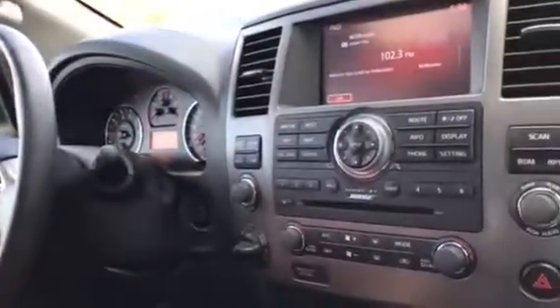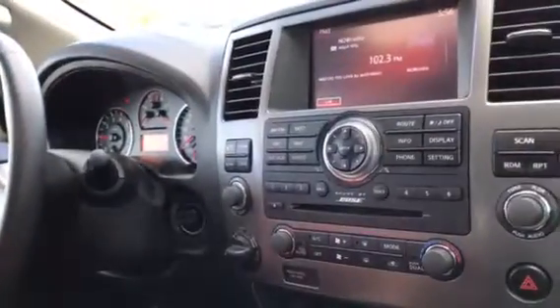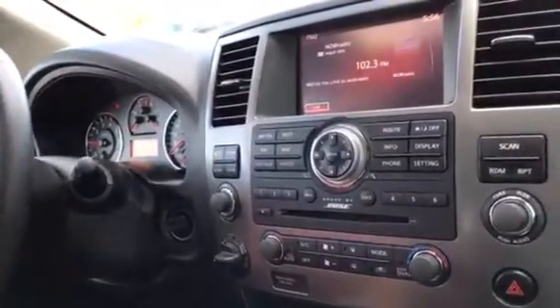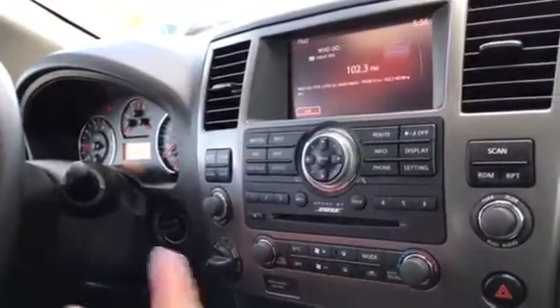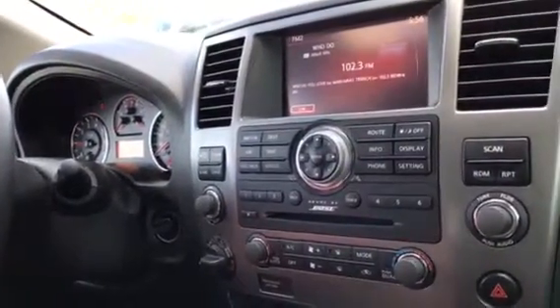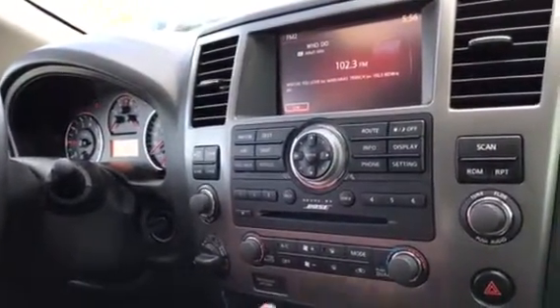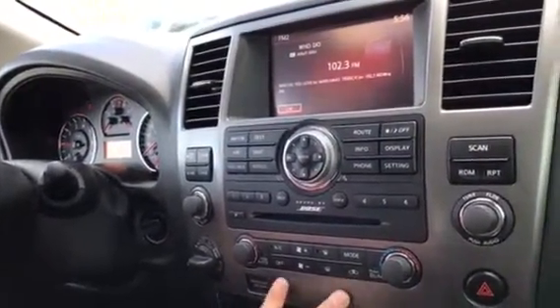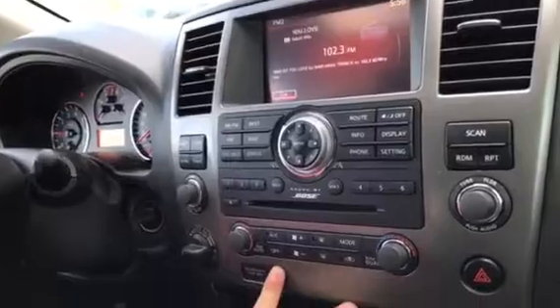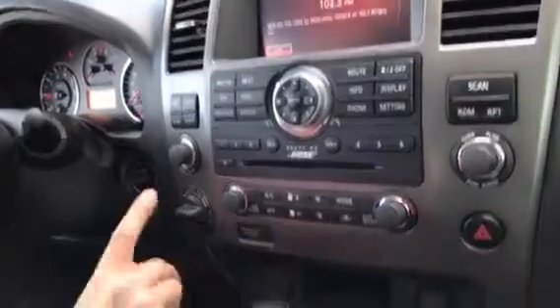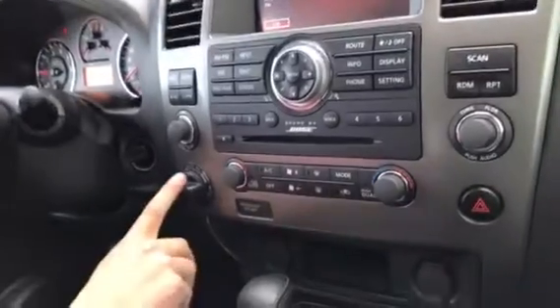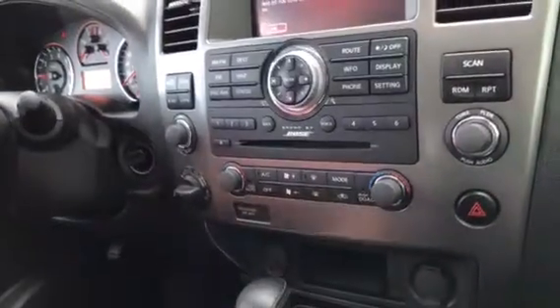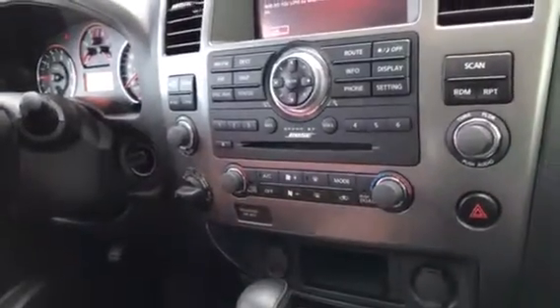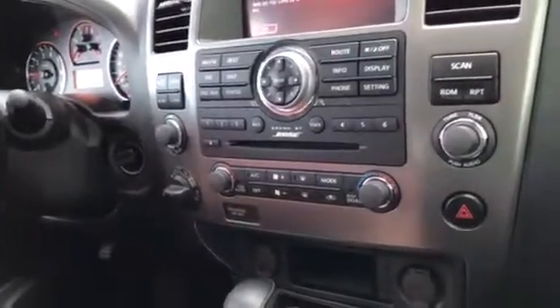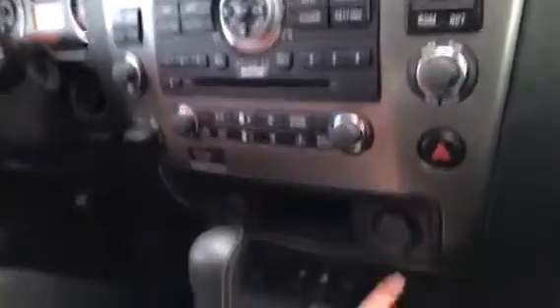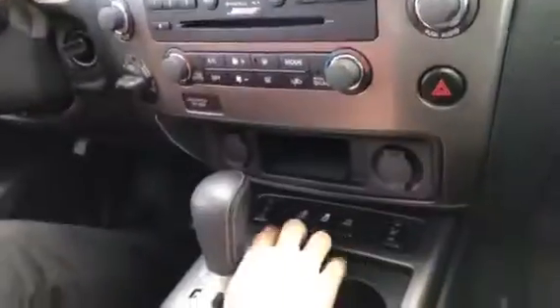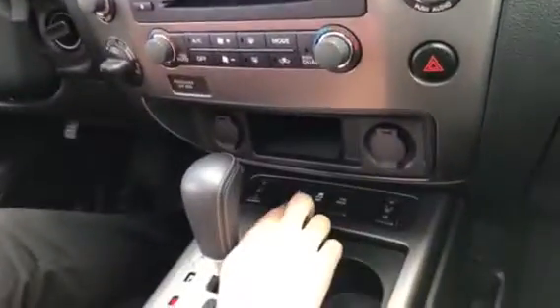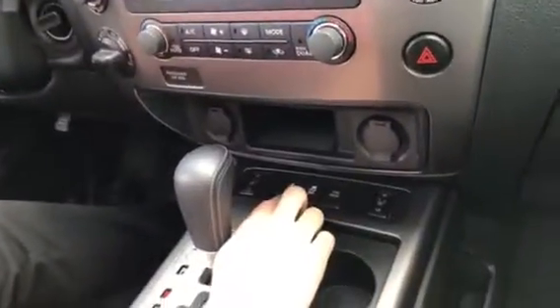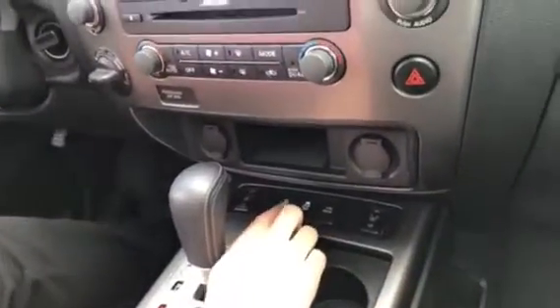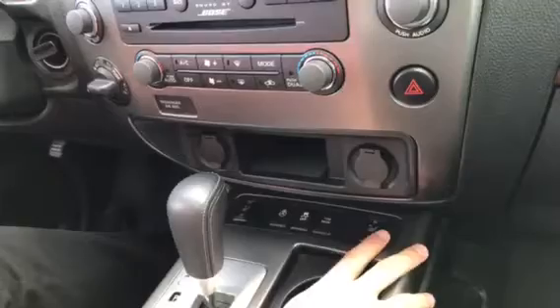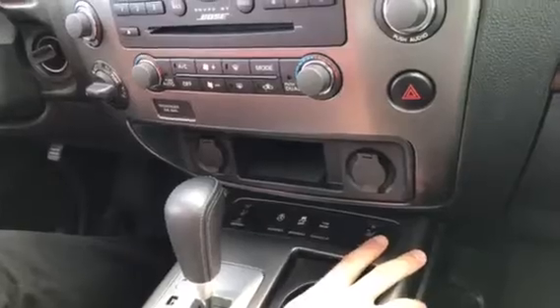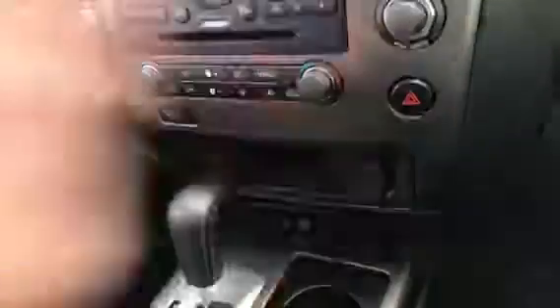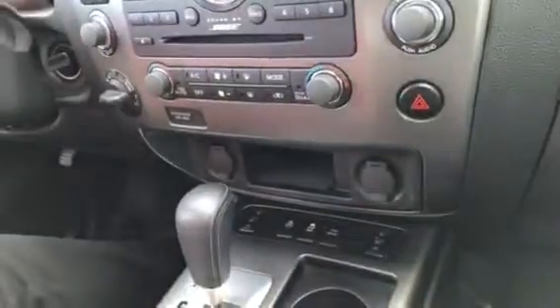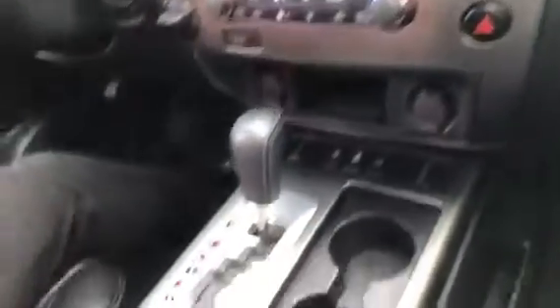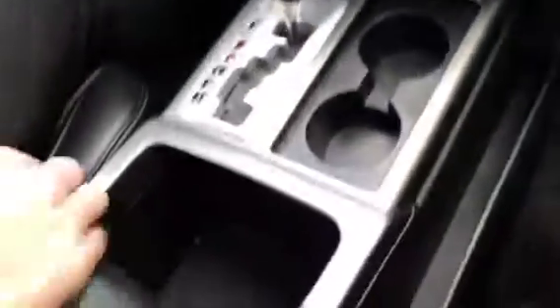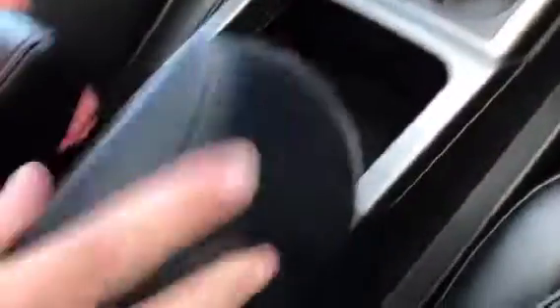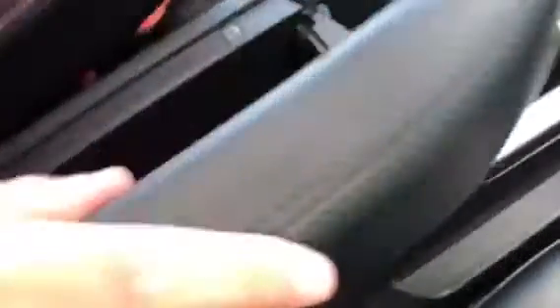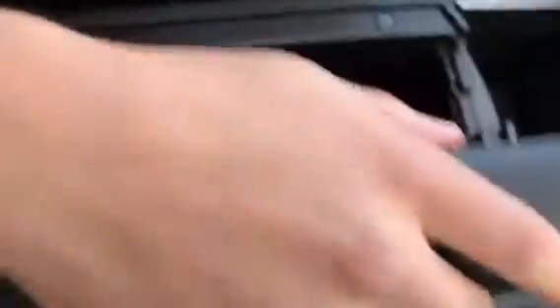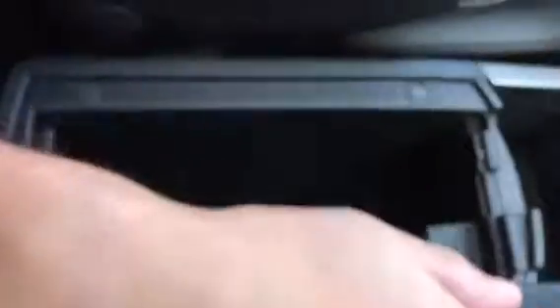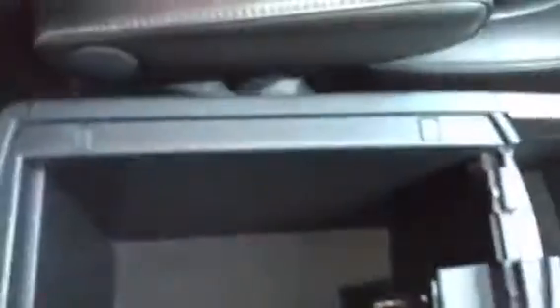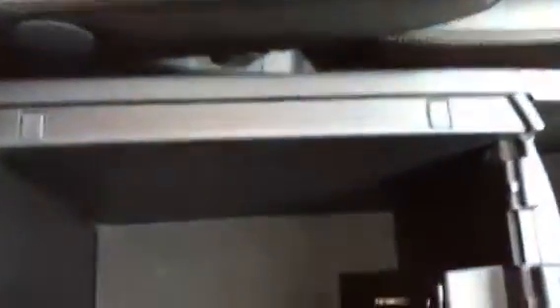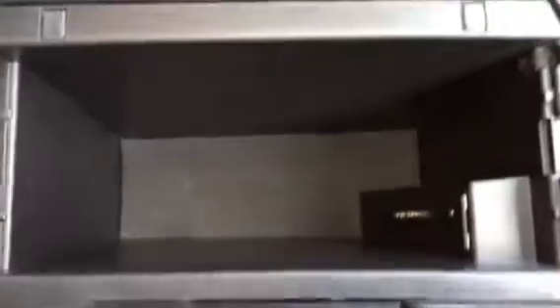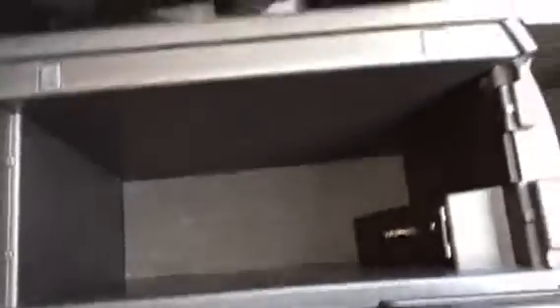Navigation with your Bose sound system that sounds phenomenal. You've got dual climate controls with your 4x4, and then all your fun gadgets right here for your heated wheel, heated seats, and your tow mode. Open this up and you have a USB and auxiliary in there.